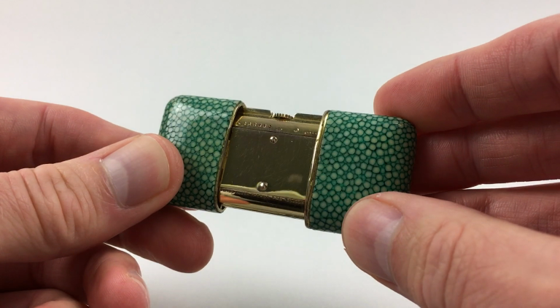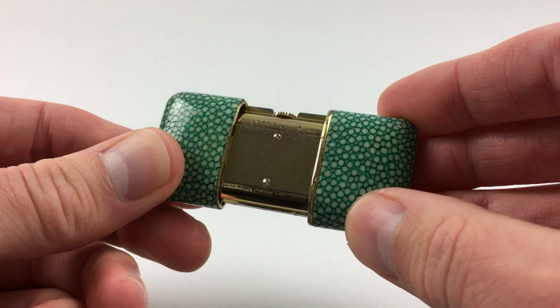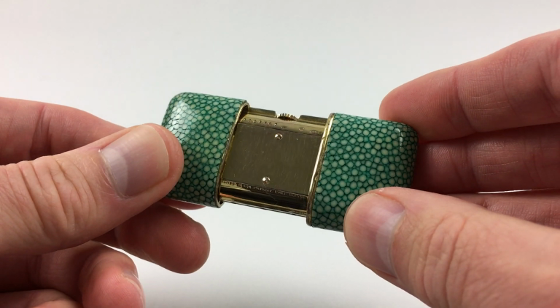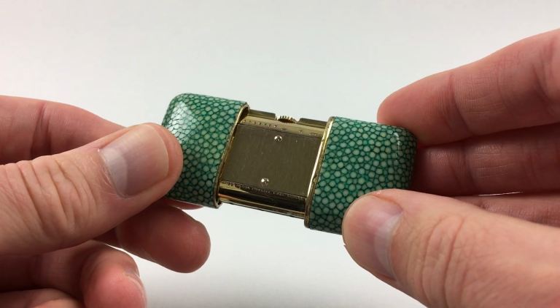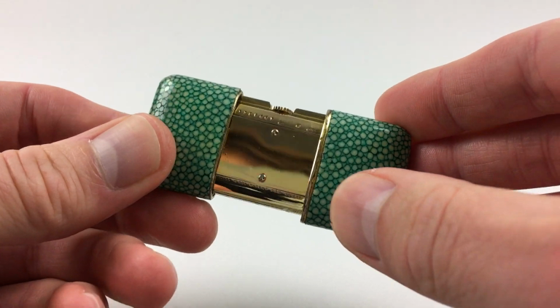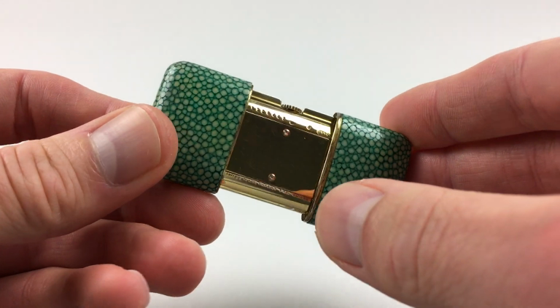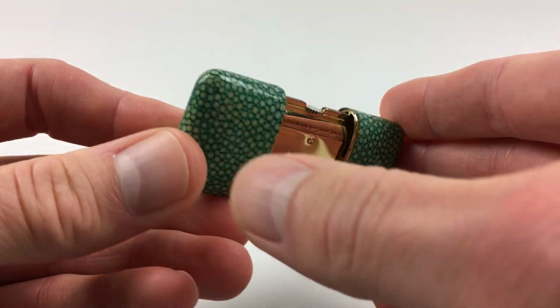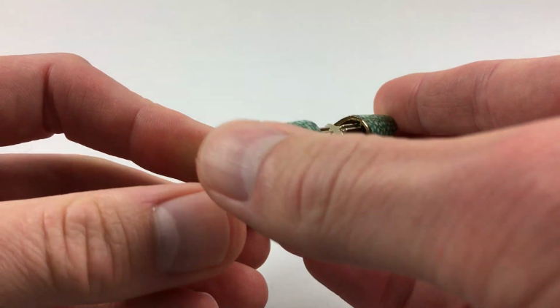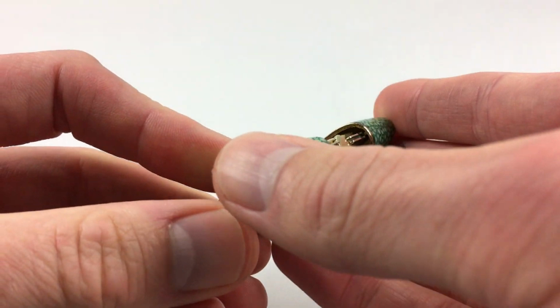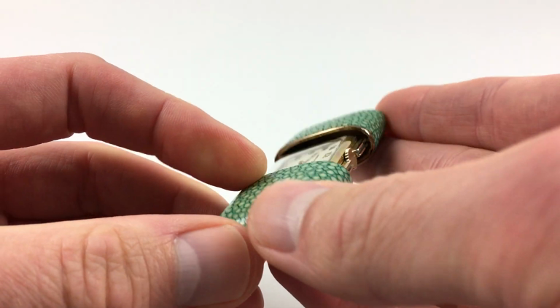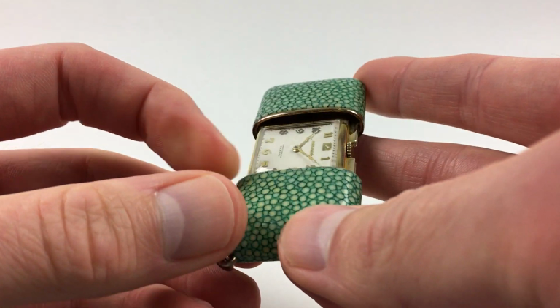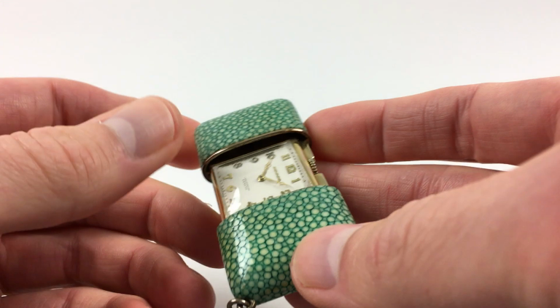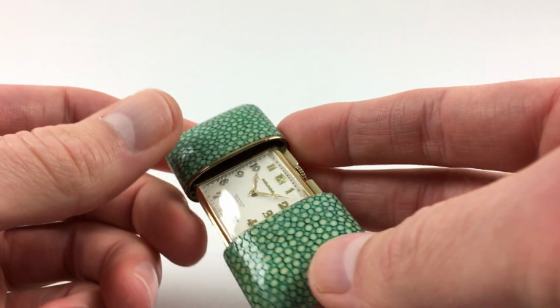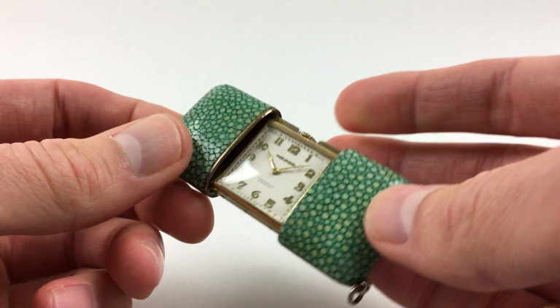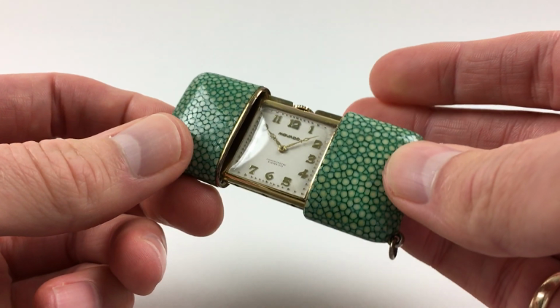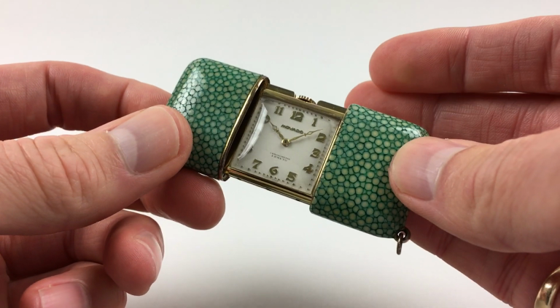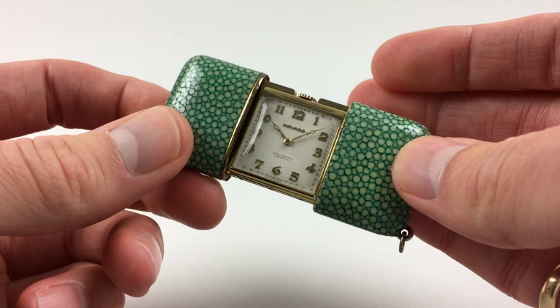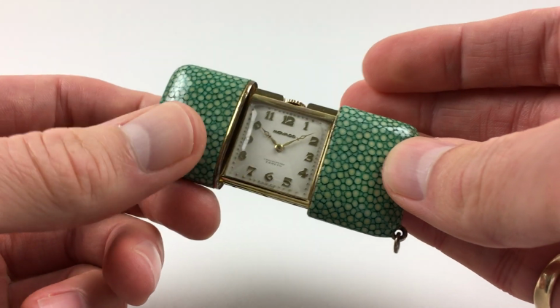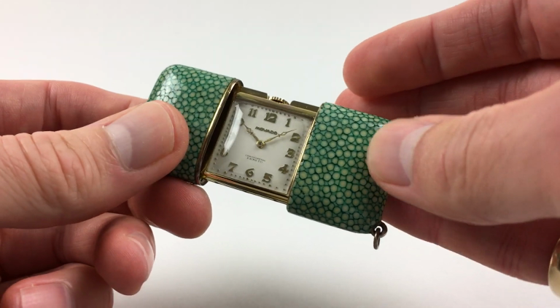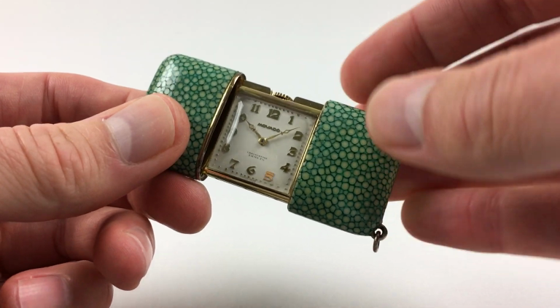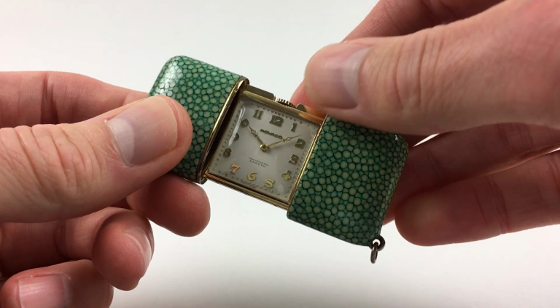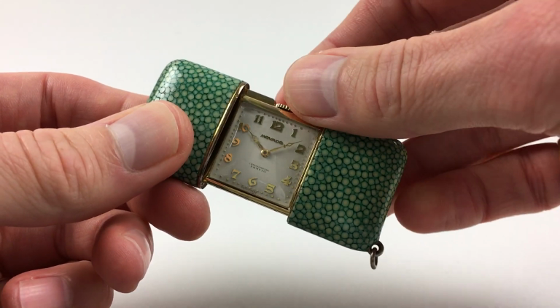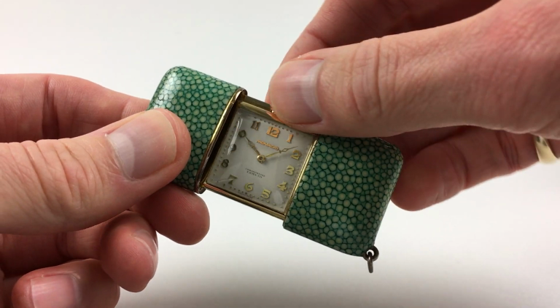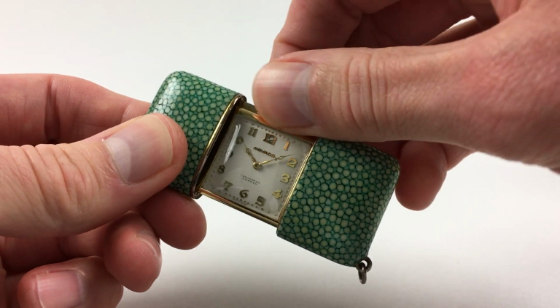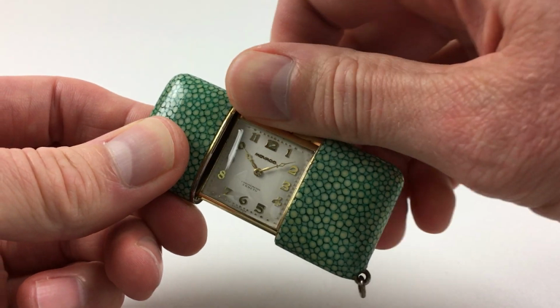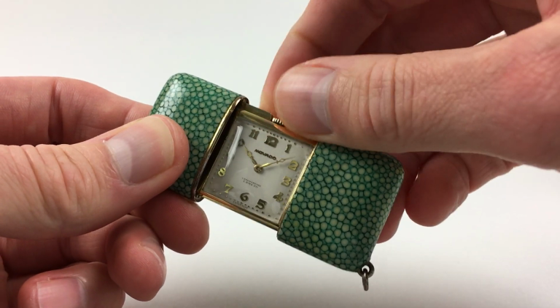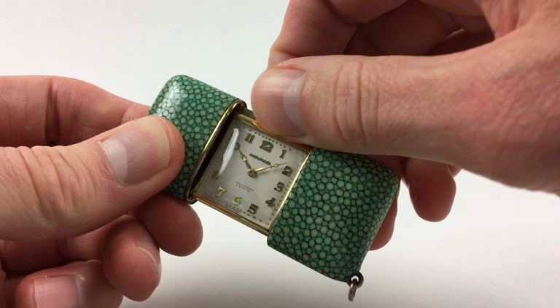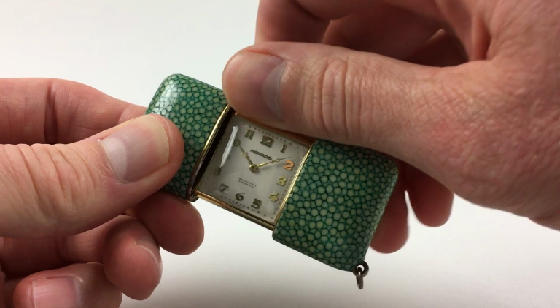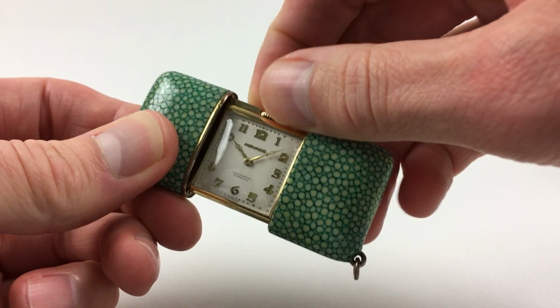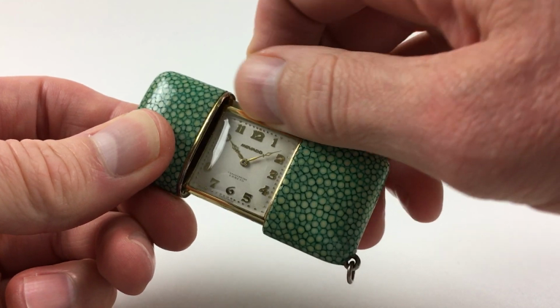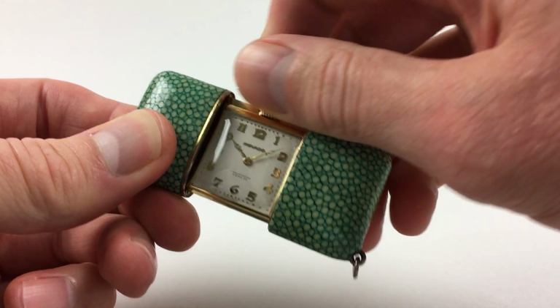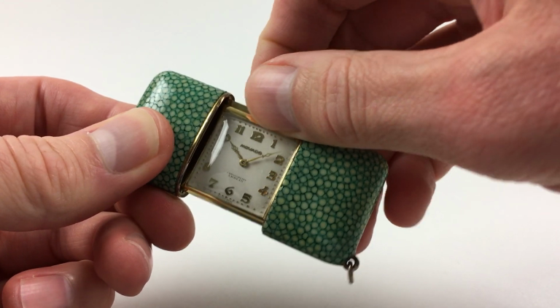It is a manually wound watch, so it requires winding when being worn. In order to achieve this, just turn the crown from right to left like this, until the spring feels tight.